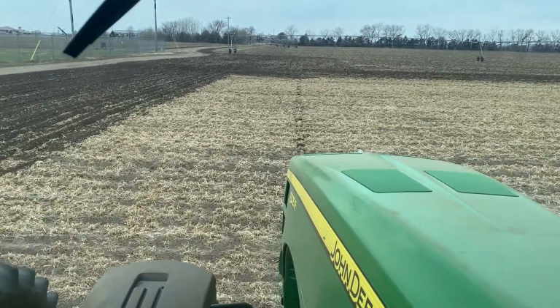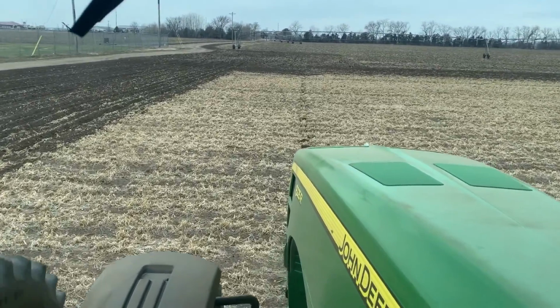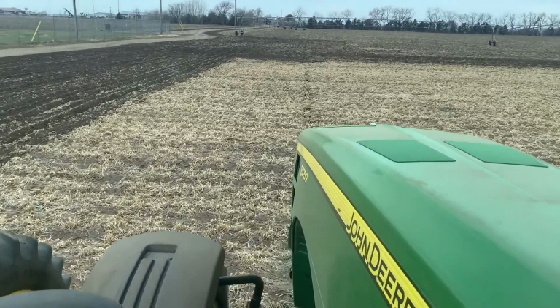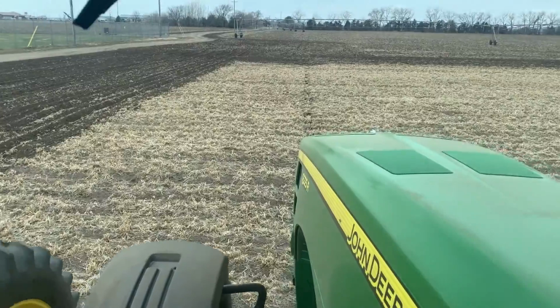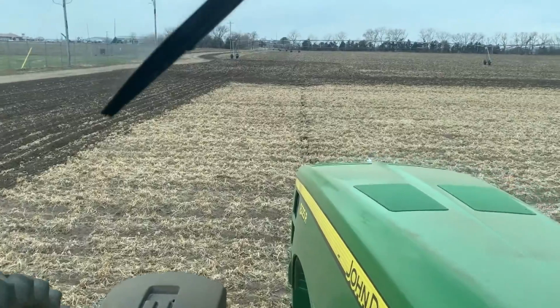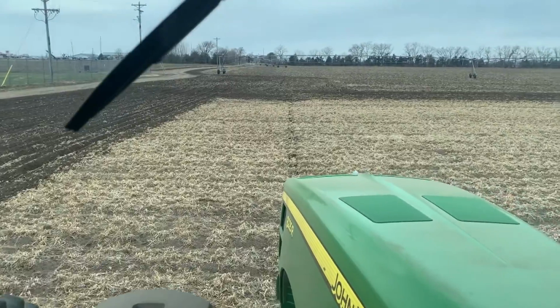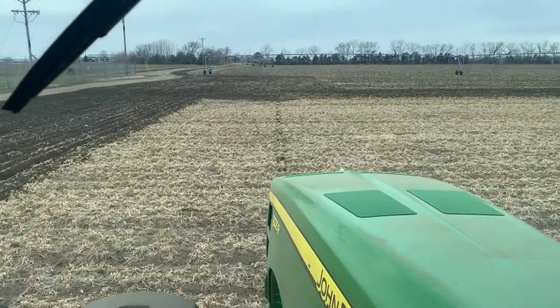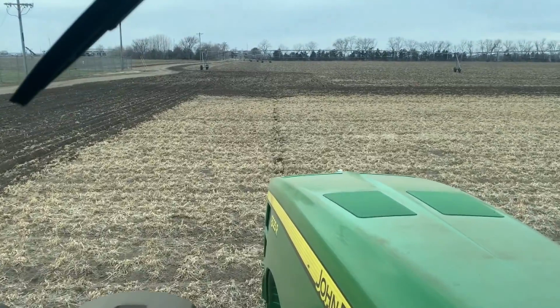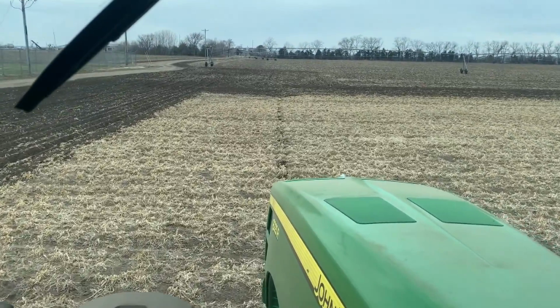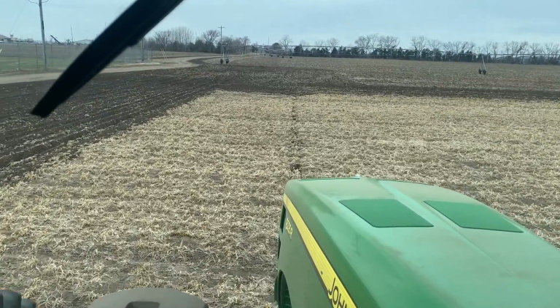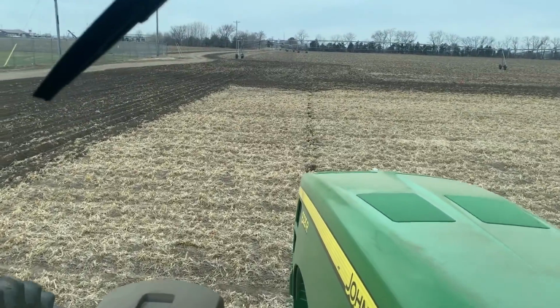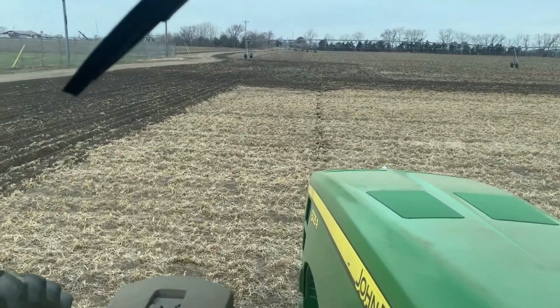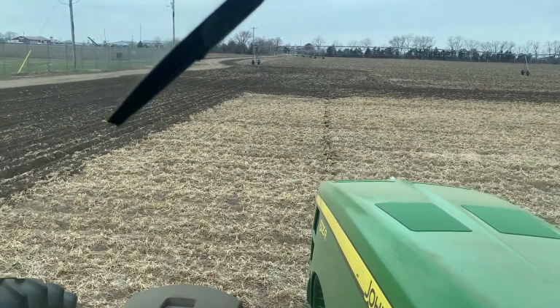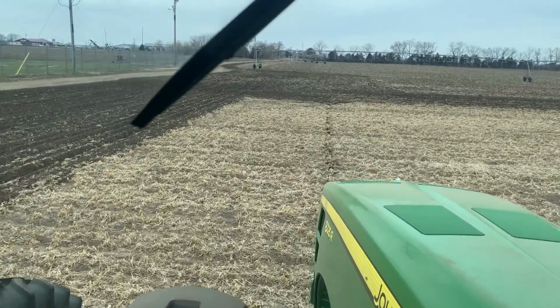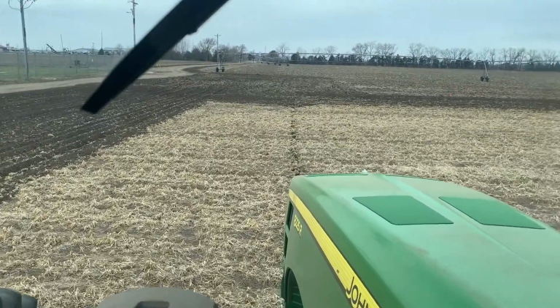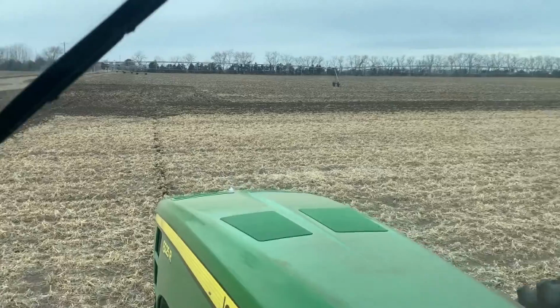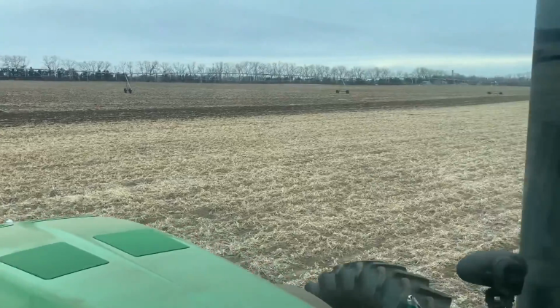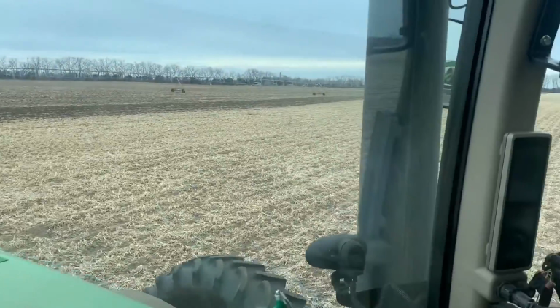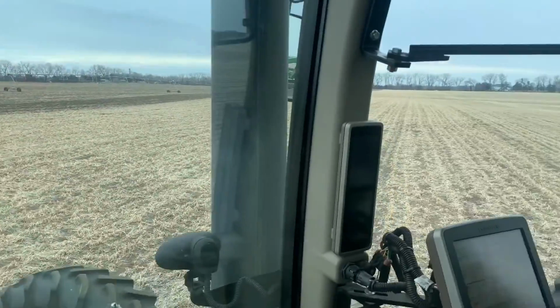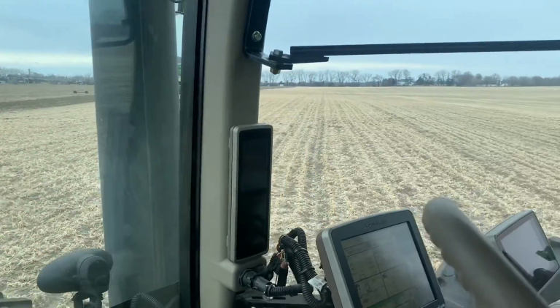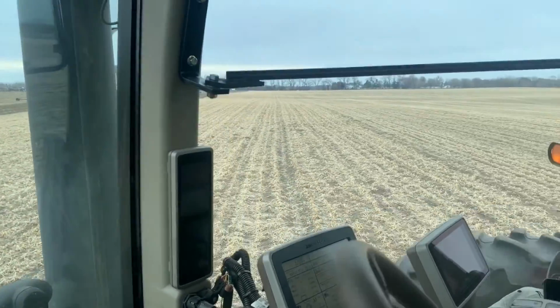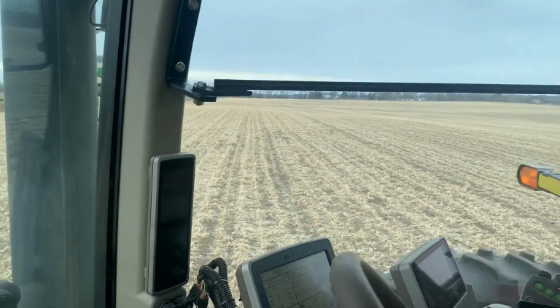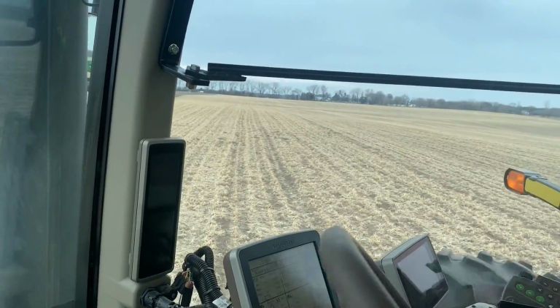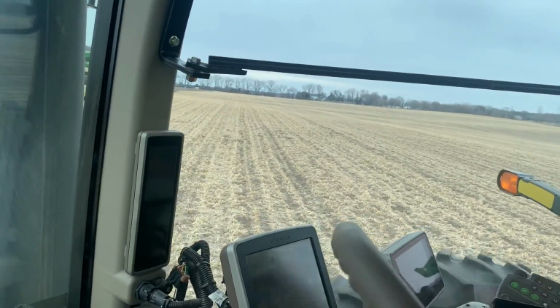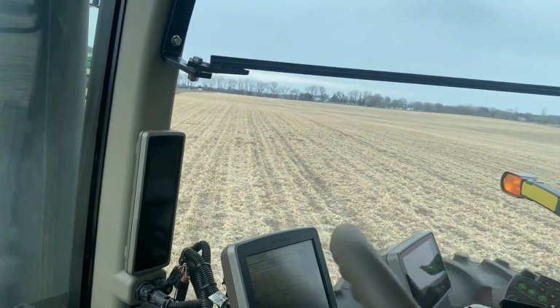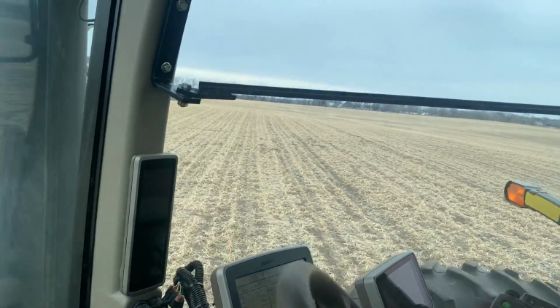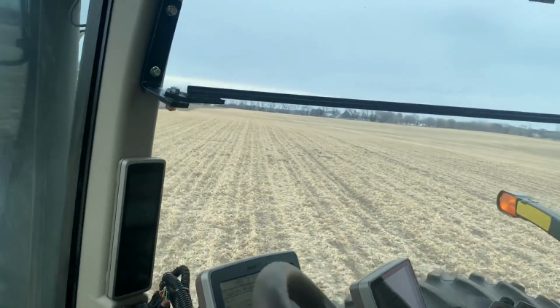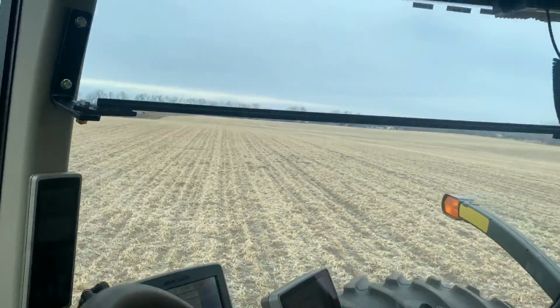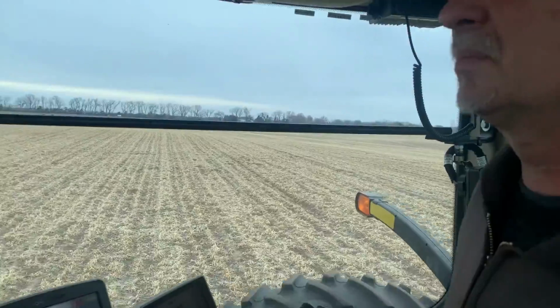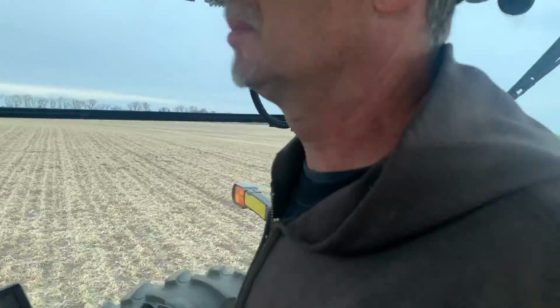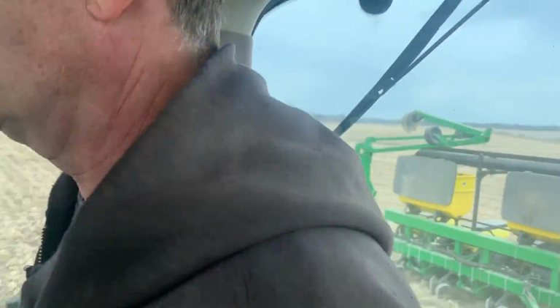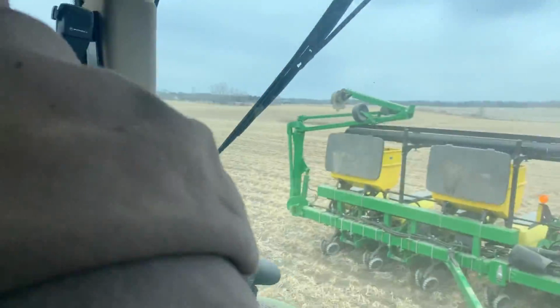You can see it really well on this part because there's the no-till section, and then when we turn we'll start going the other direction down the field. We're planting 12 rows at a time.